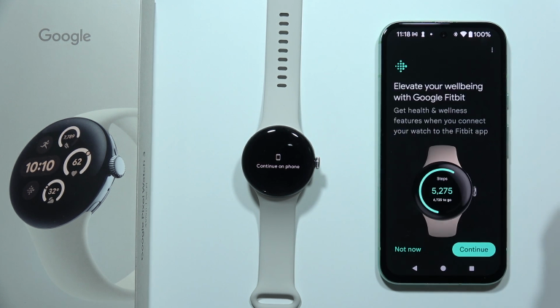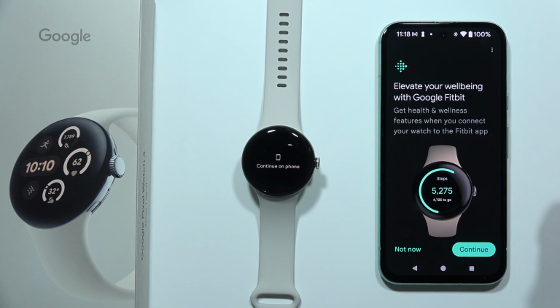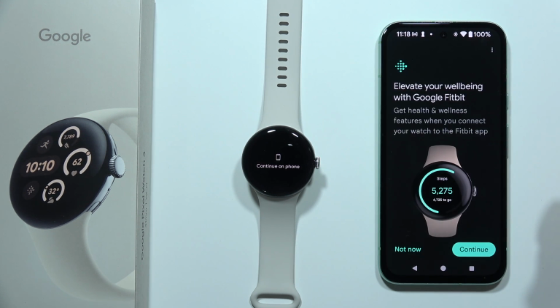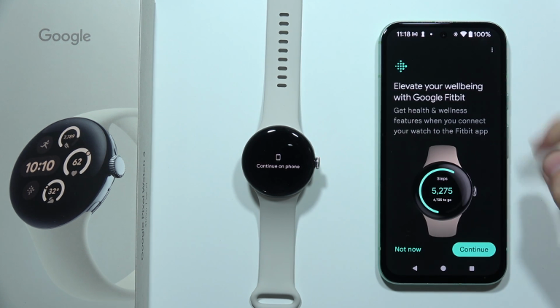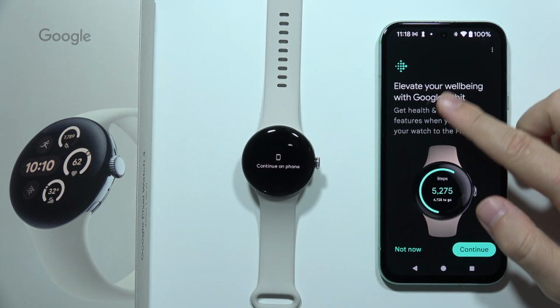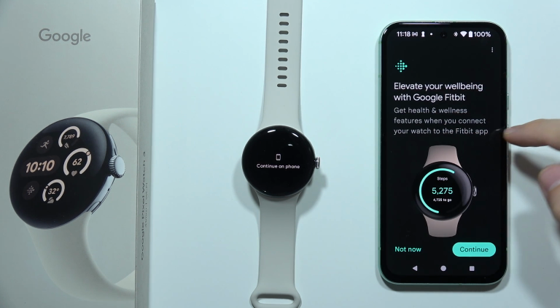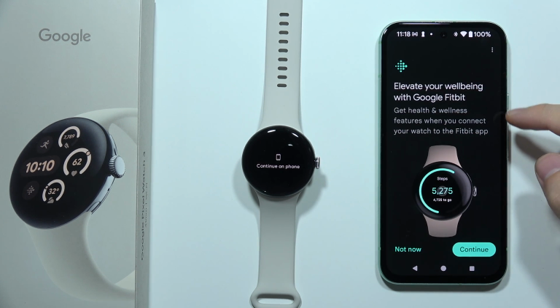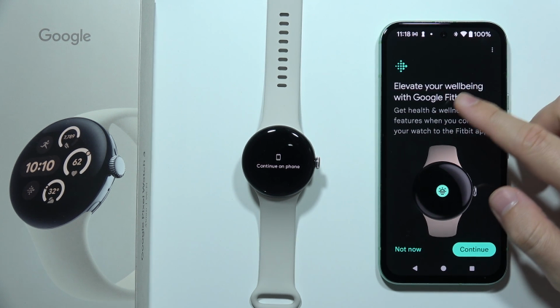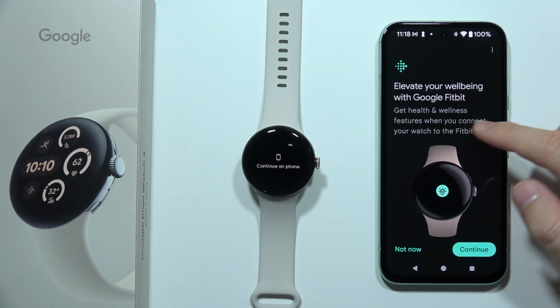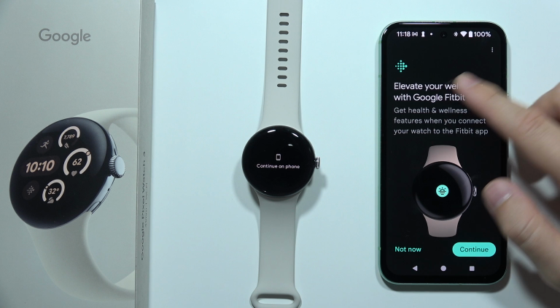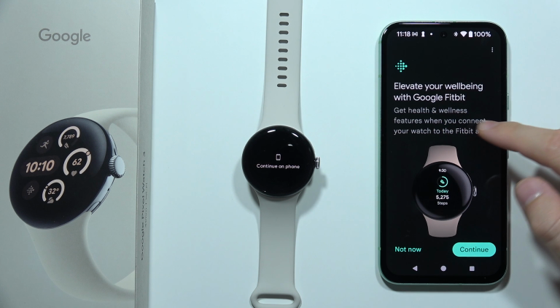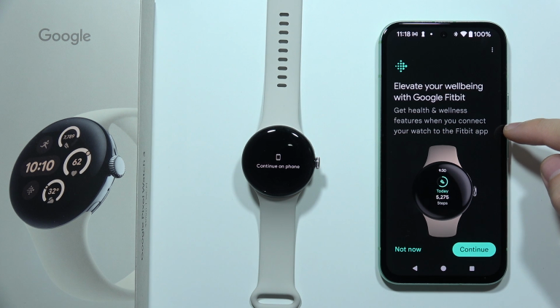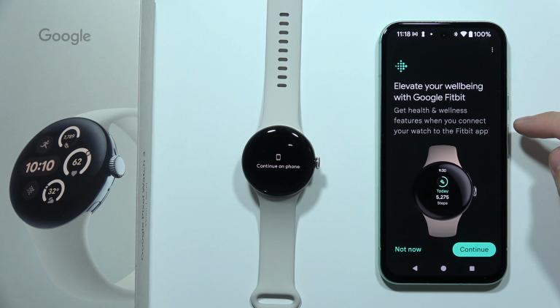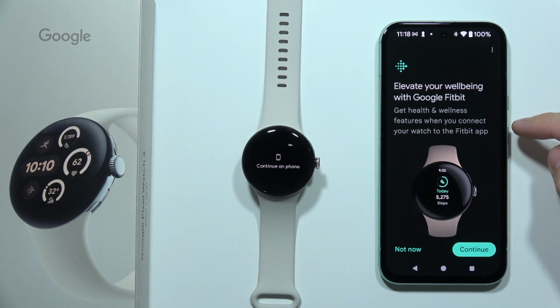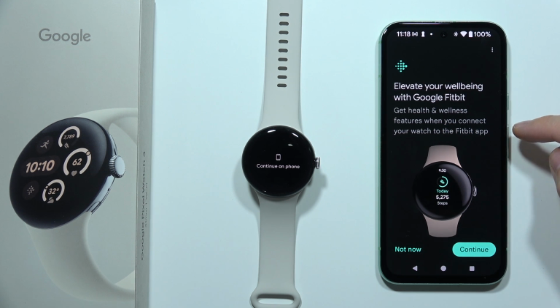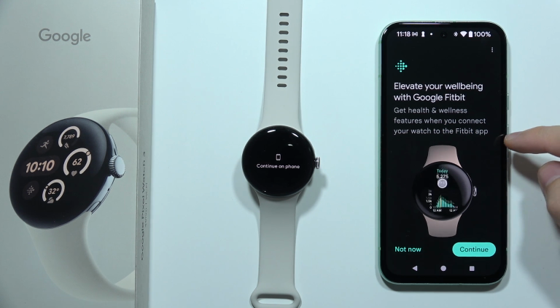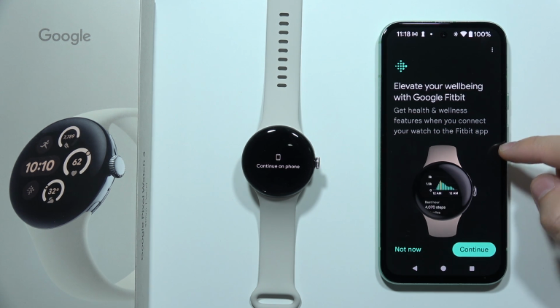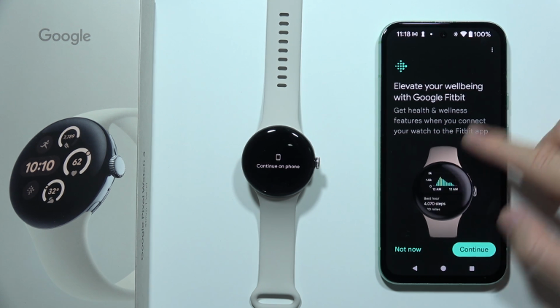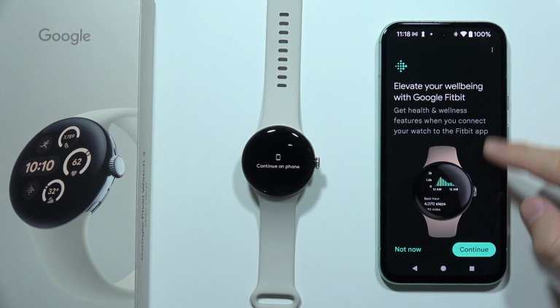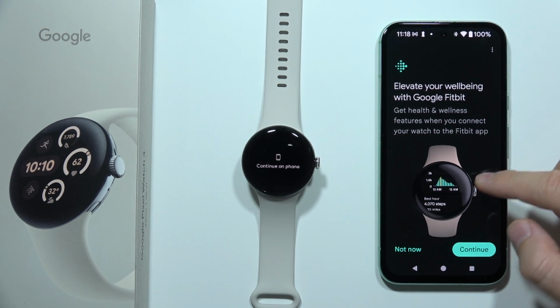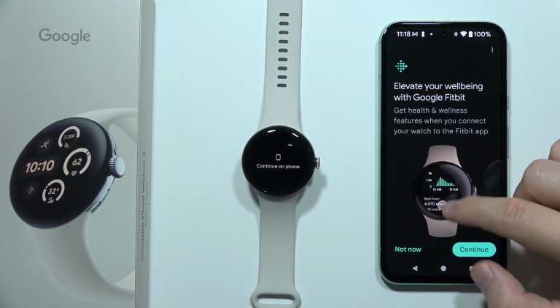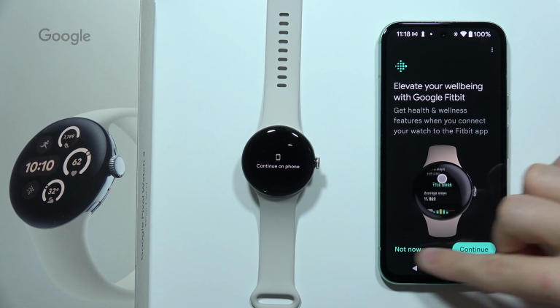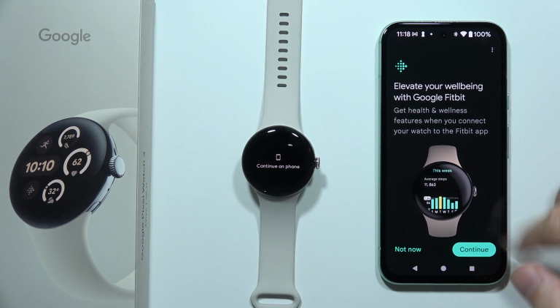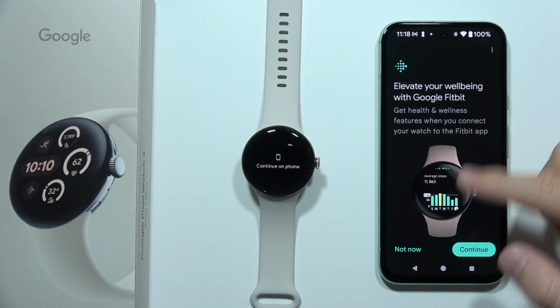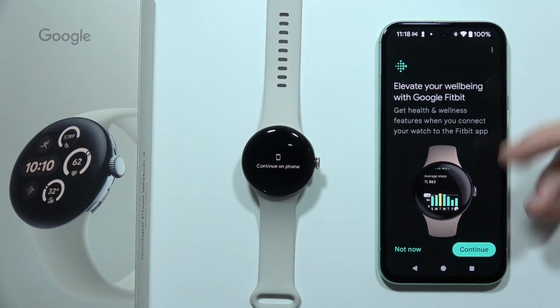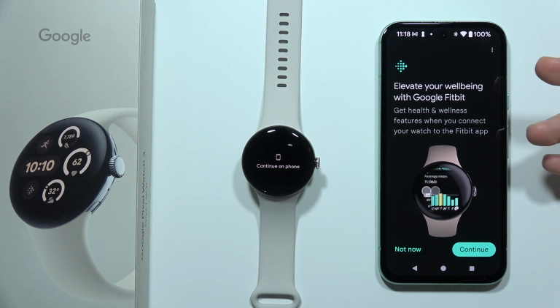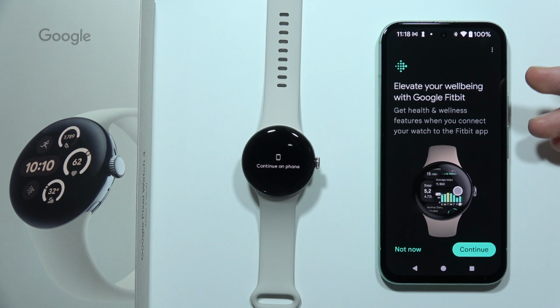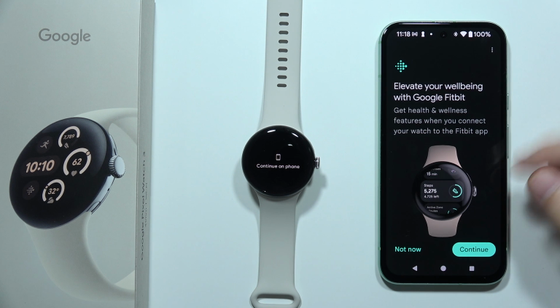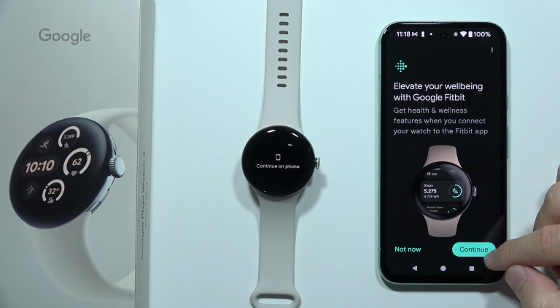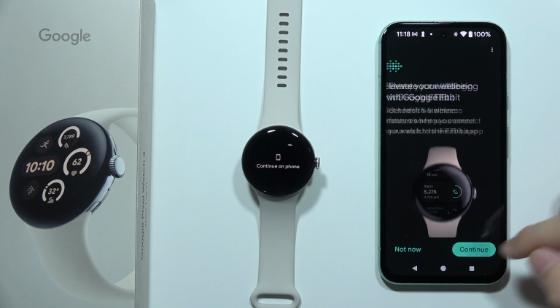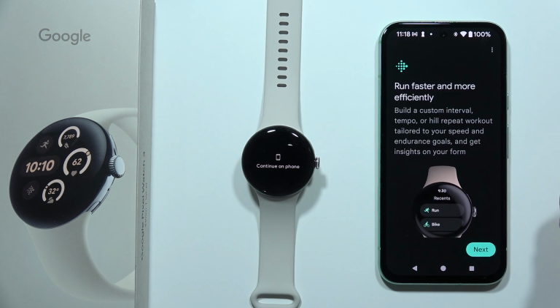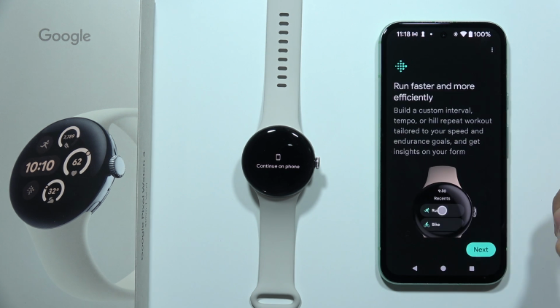Now we can also learn how to adjust the size of the bands, but I'm not going to do this — I already know. So click Continue. Now we can enable Elevate our well-being with Google Fitbit. I really want to use Fitbit, so I have to click Continue.